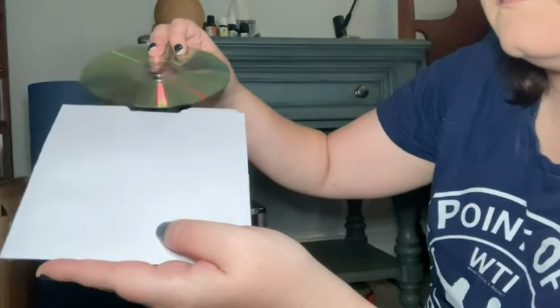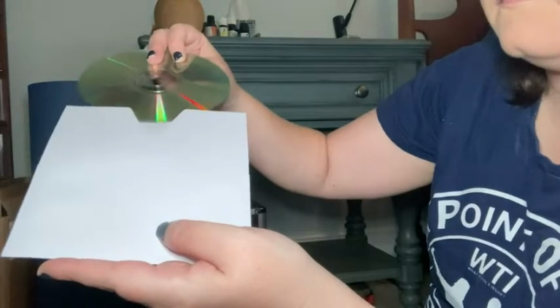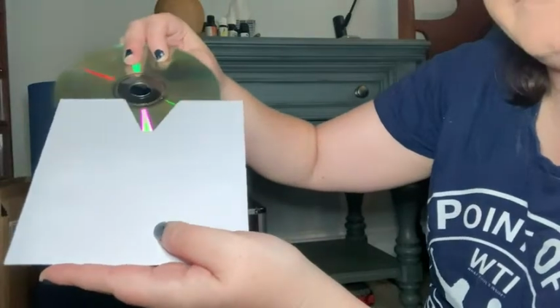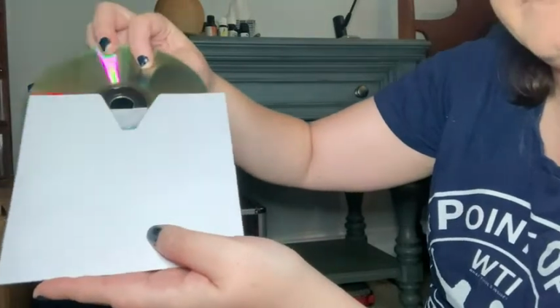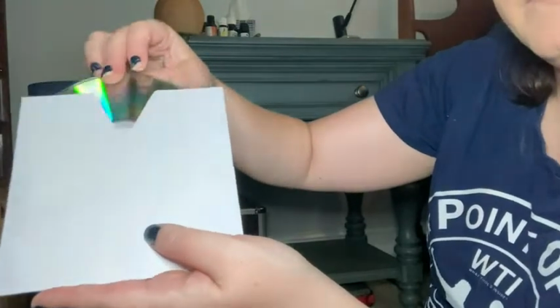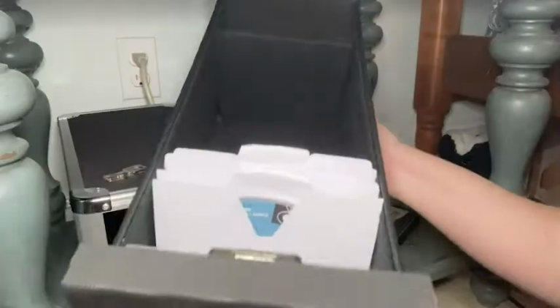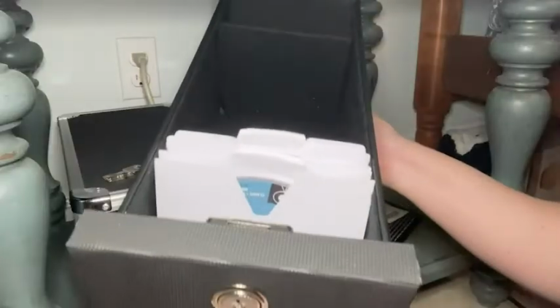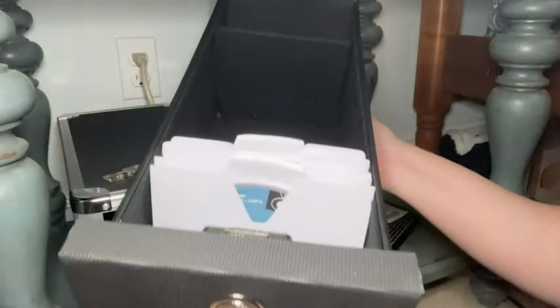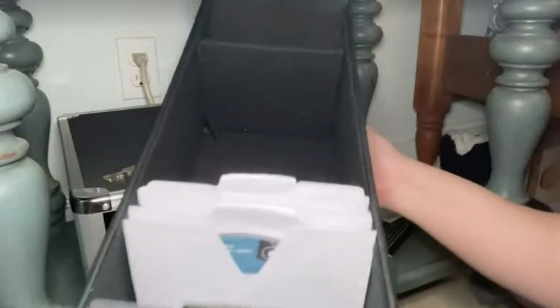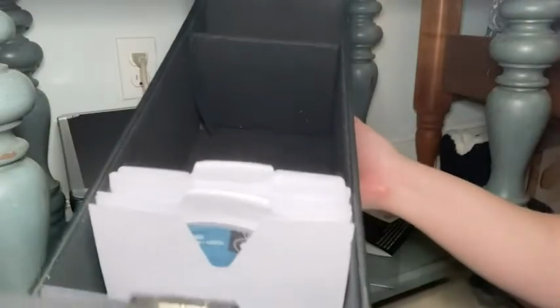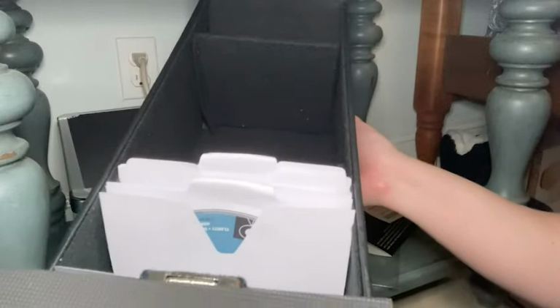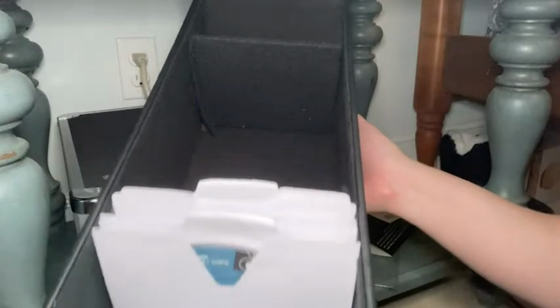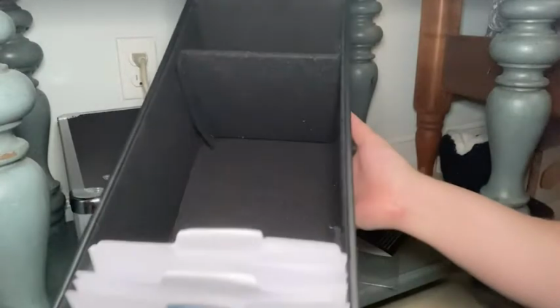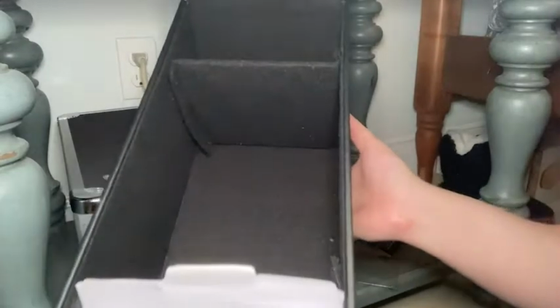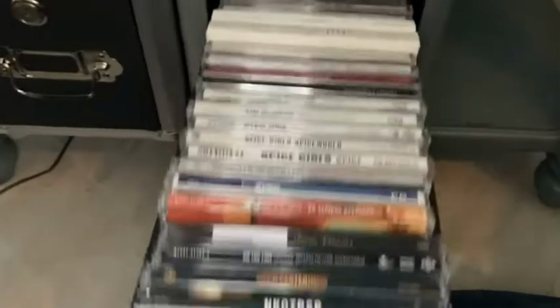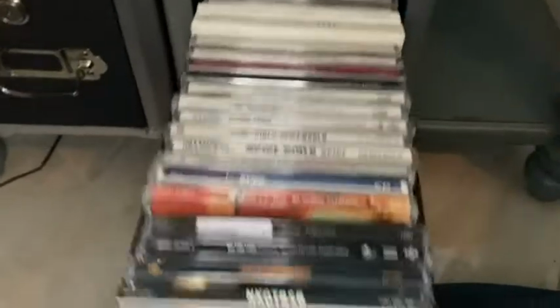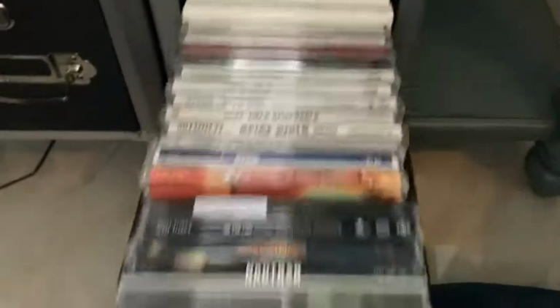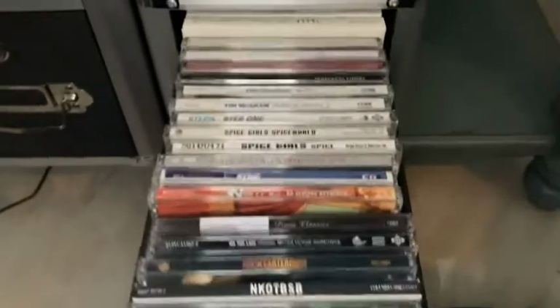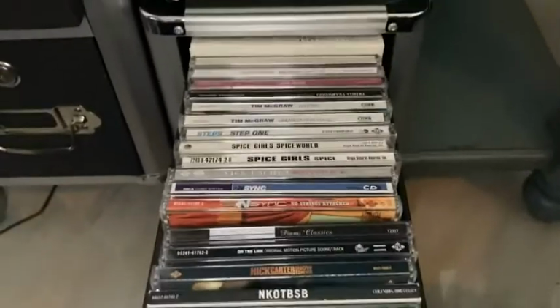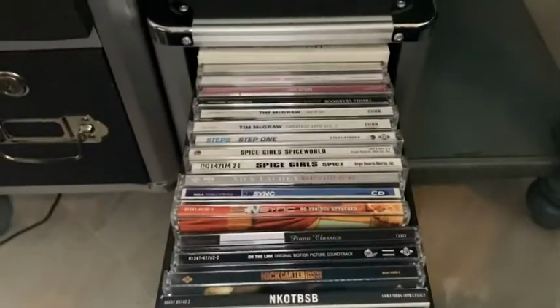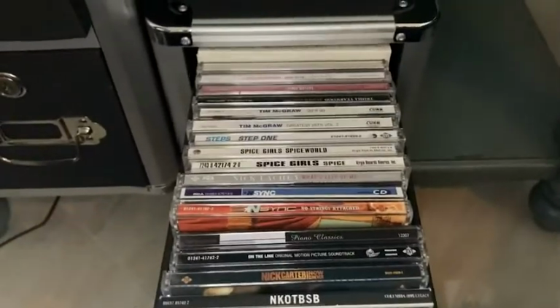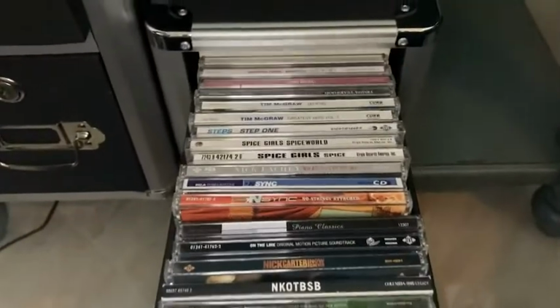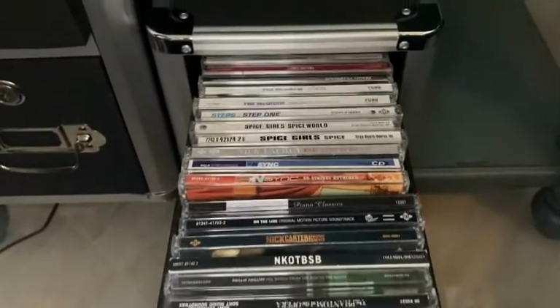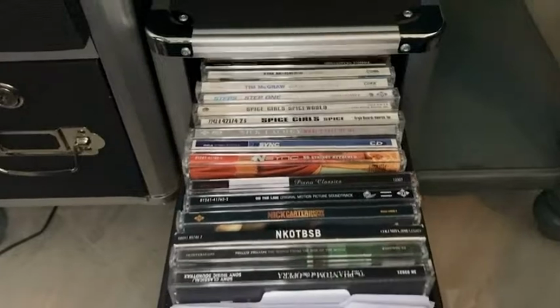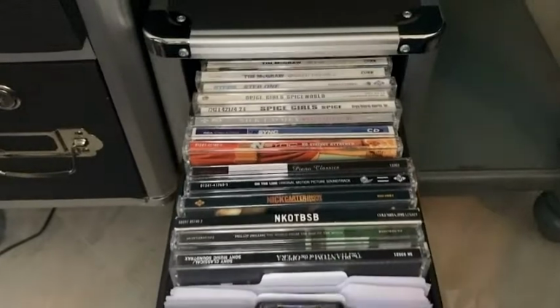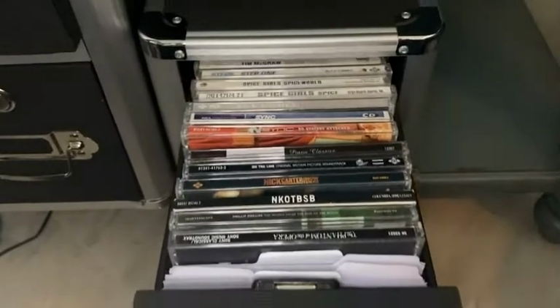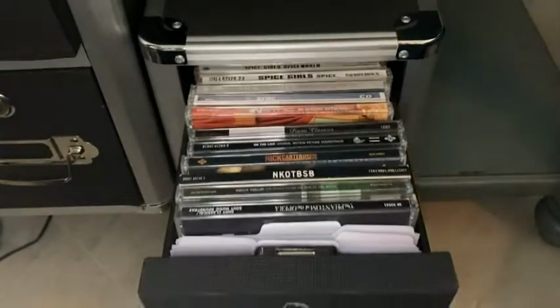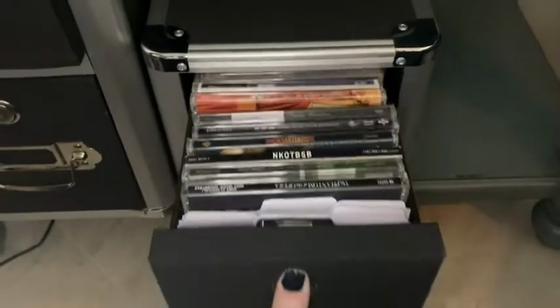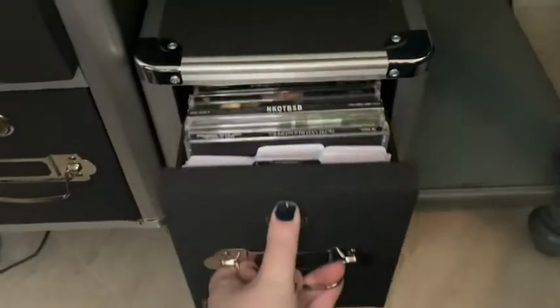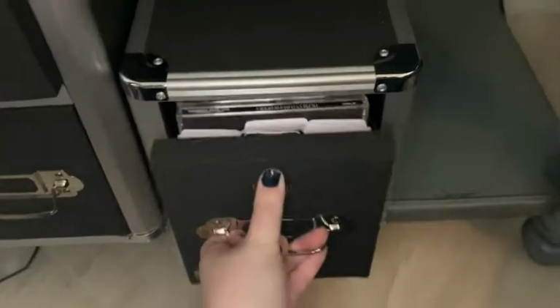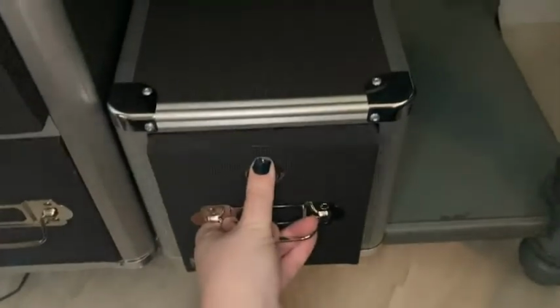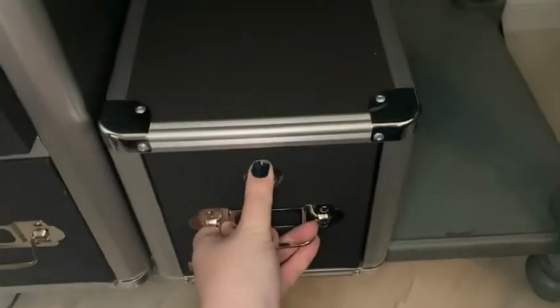If you put your CDs in the sleeves, this can hold up to 165 discs — that is a lot of storage space. Personally, I just put my CDs in and it's easy to slide in and out.